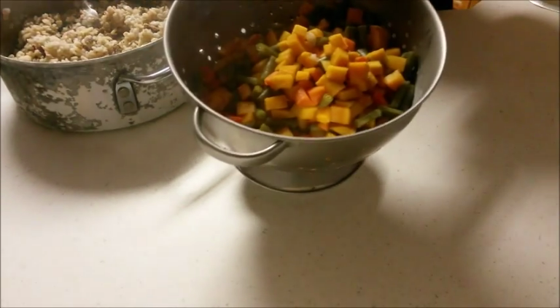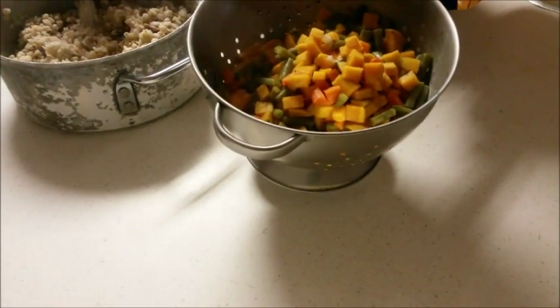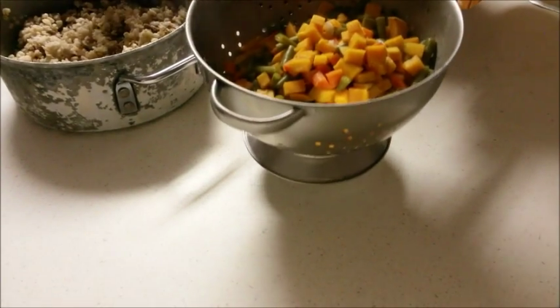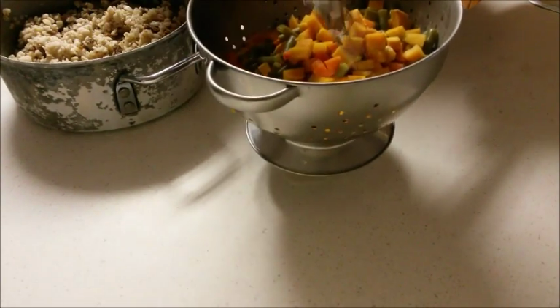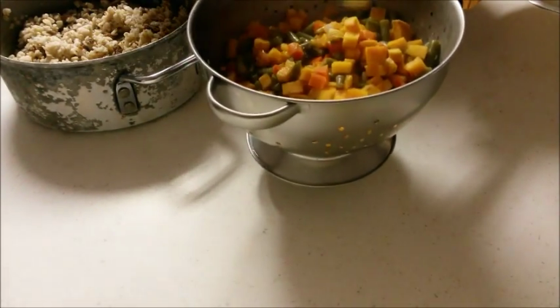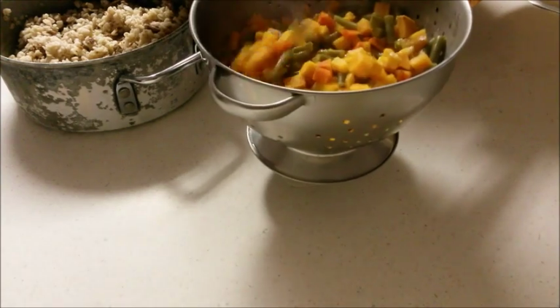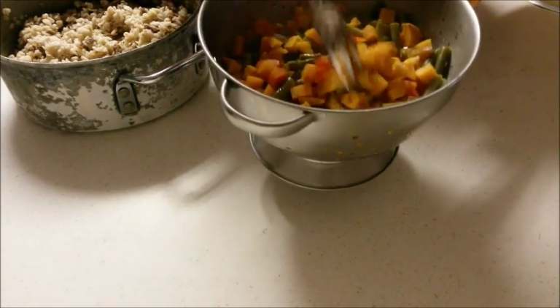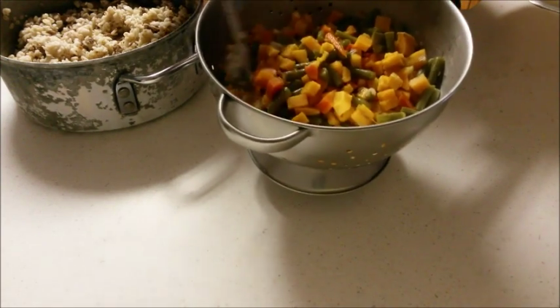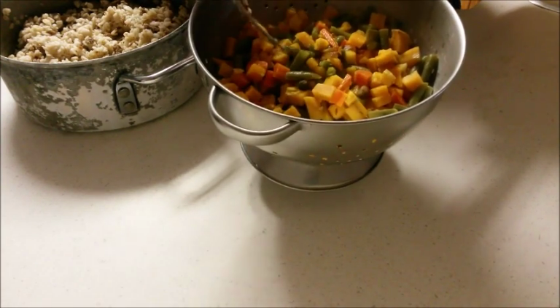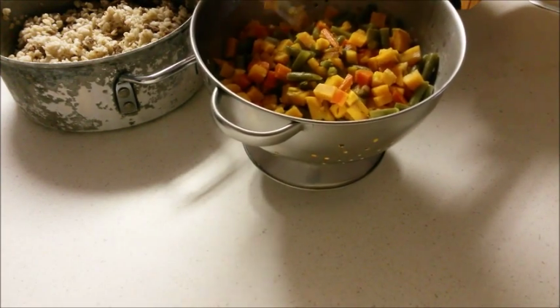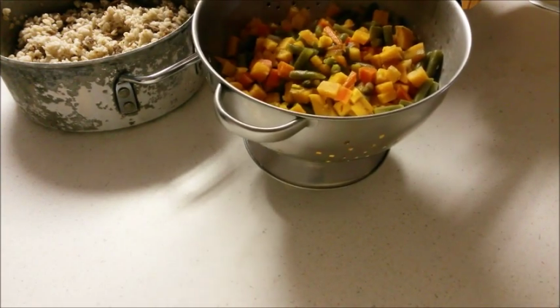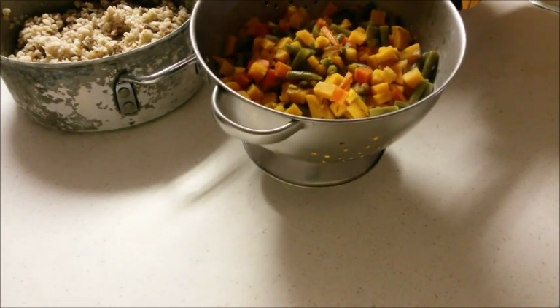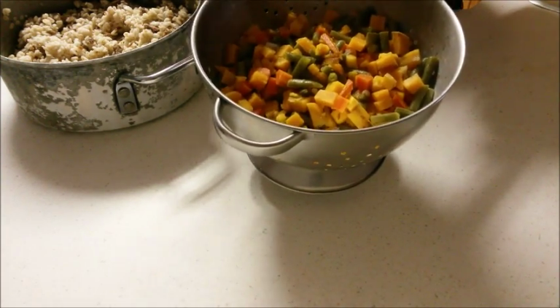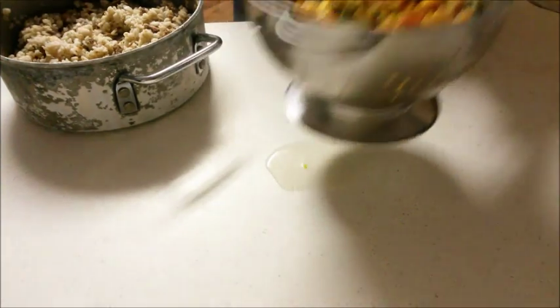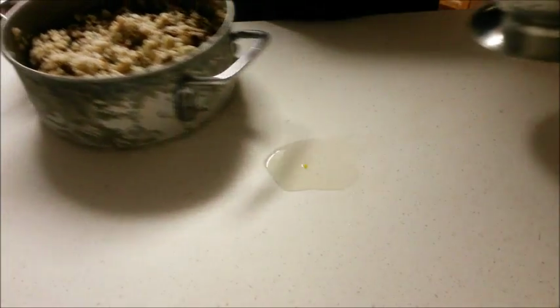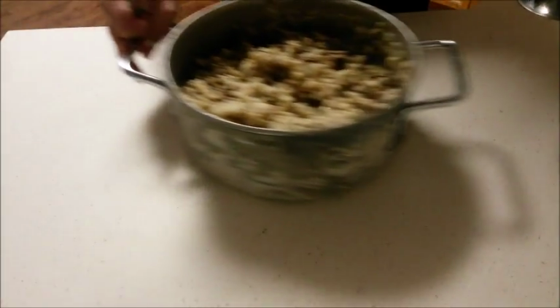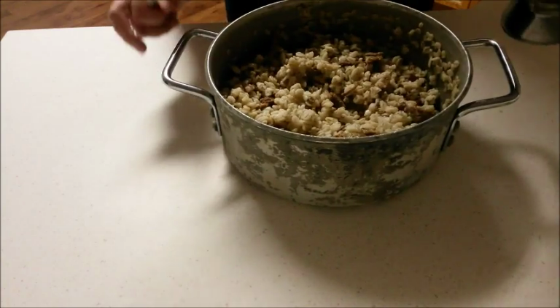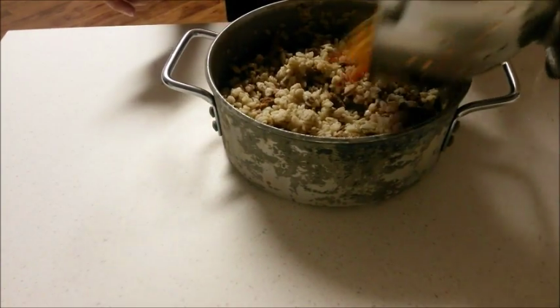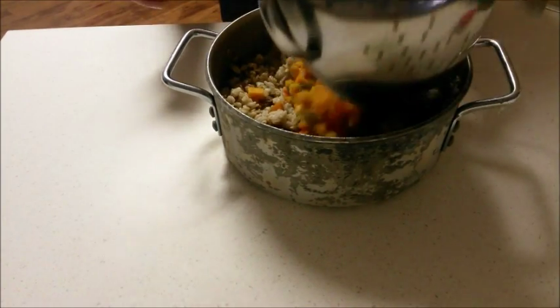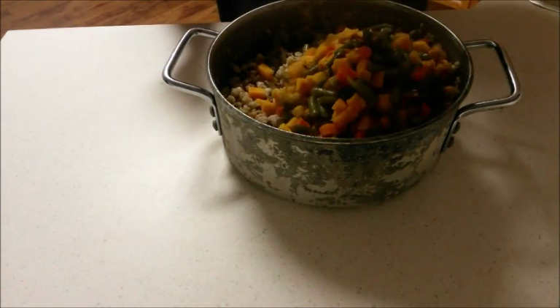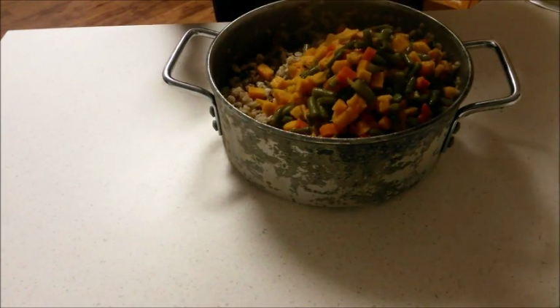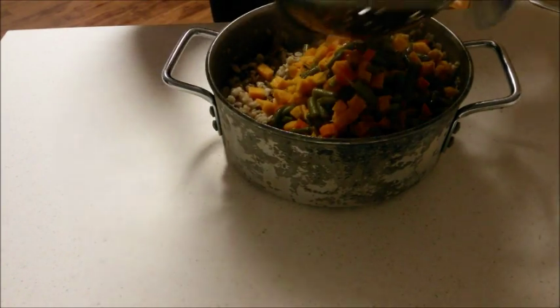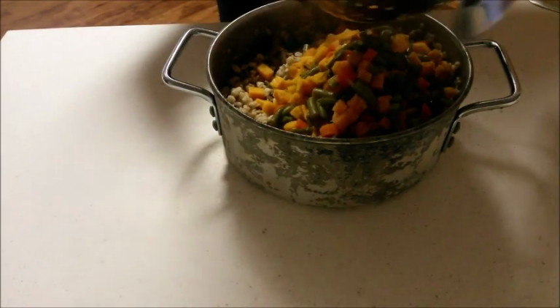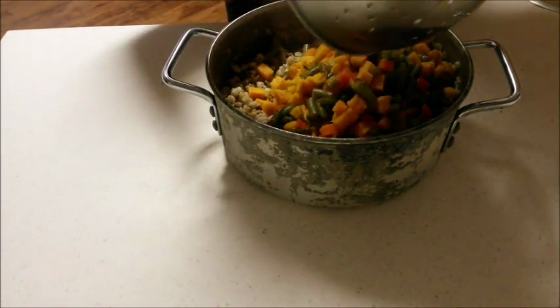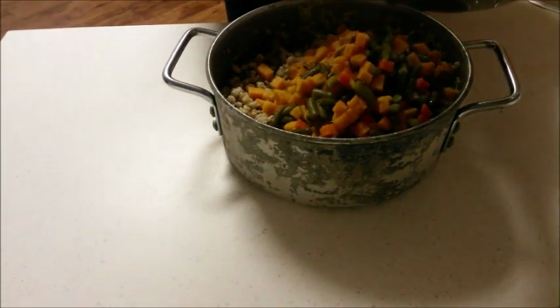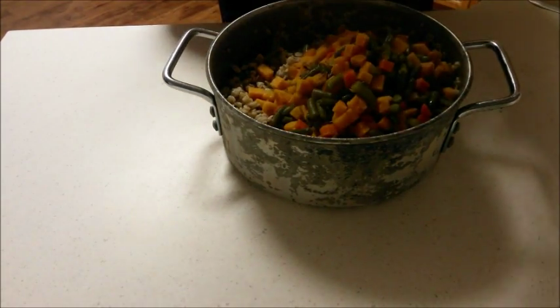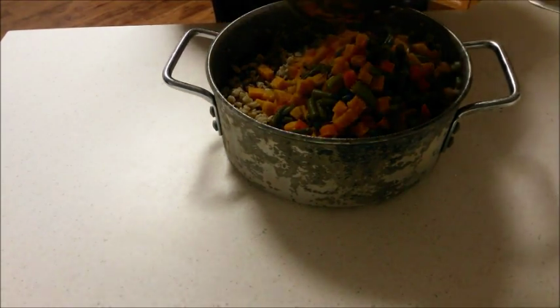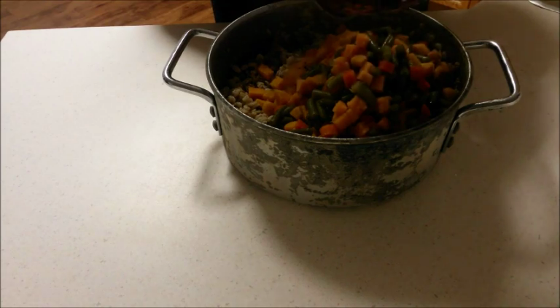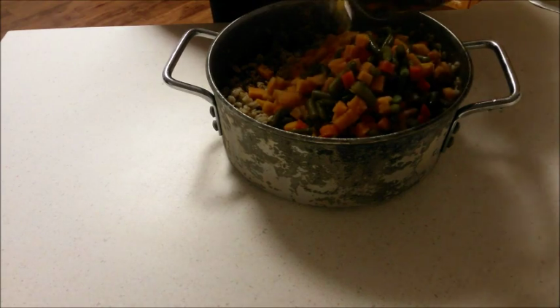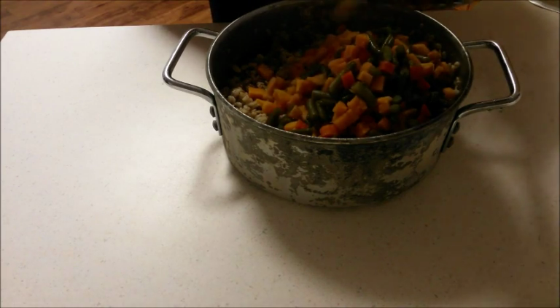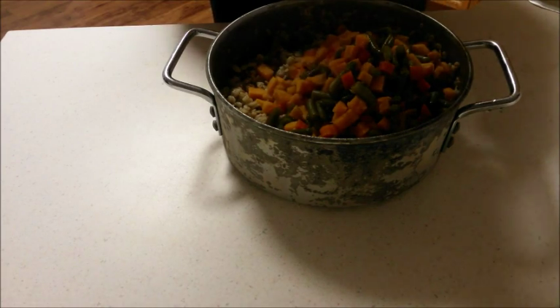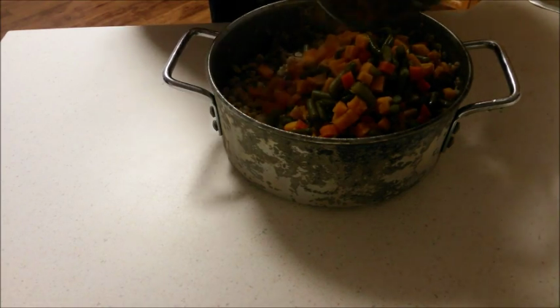Next I'm adding my vegetables. Dixie Belle is crazy for vegetables so I add plenty. This is a mixture of sweet potato, carrots, and green beans. Everything has been cut into bite-sized pieces and boiled until it's soft.